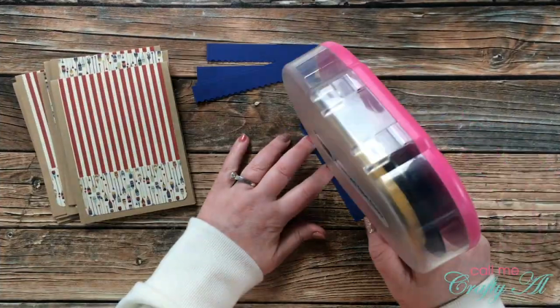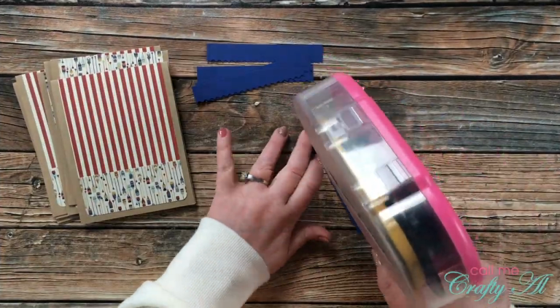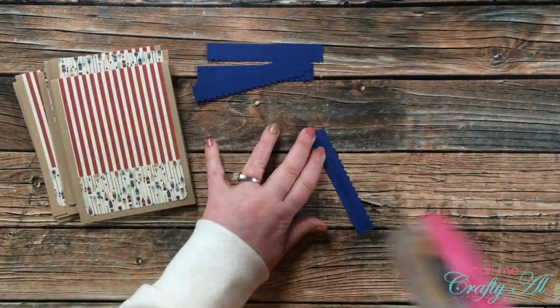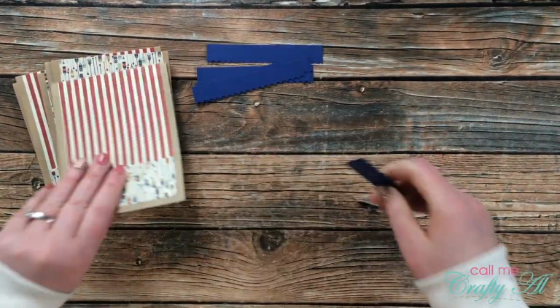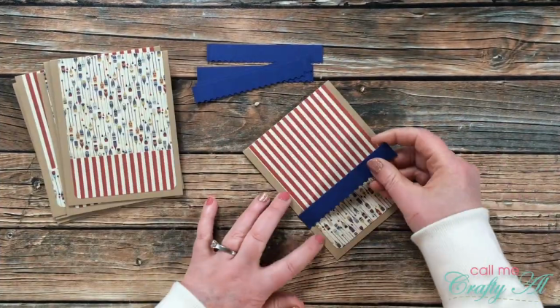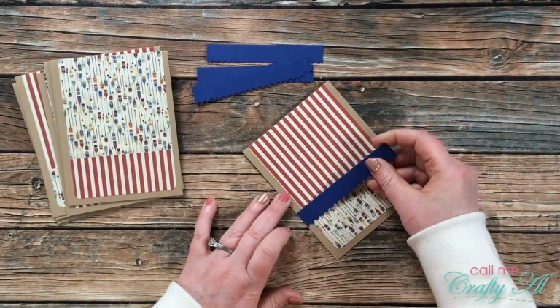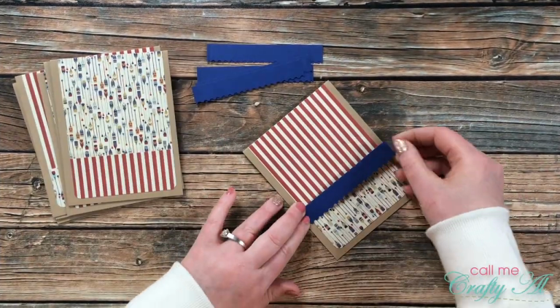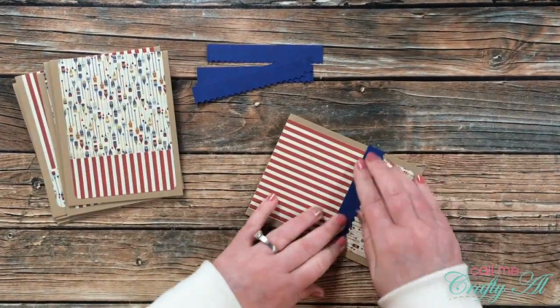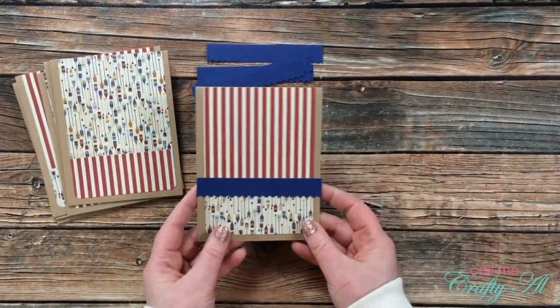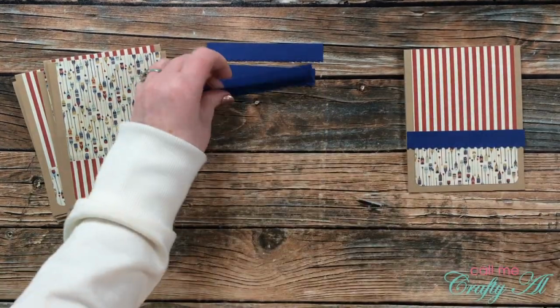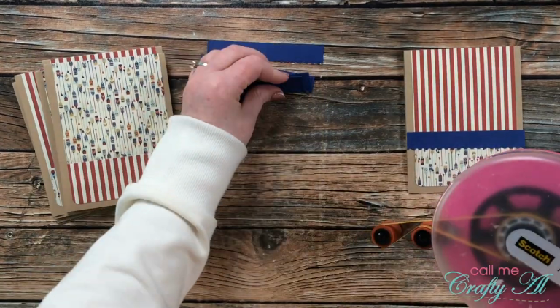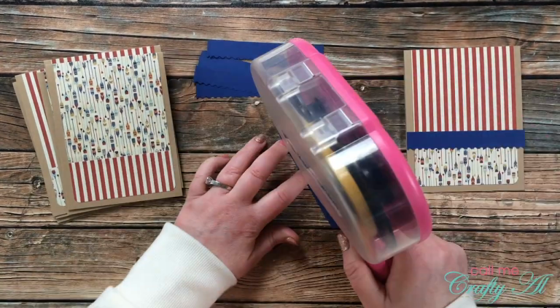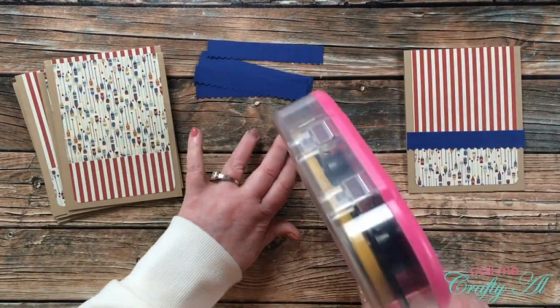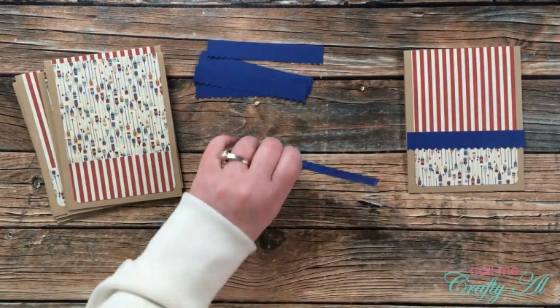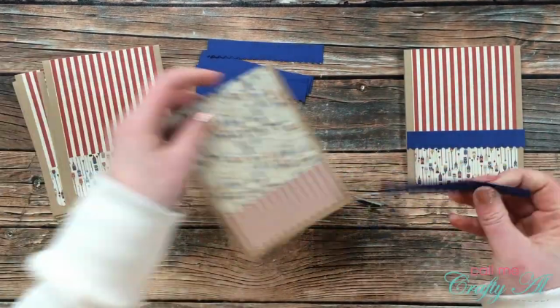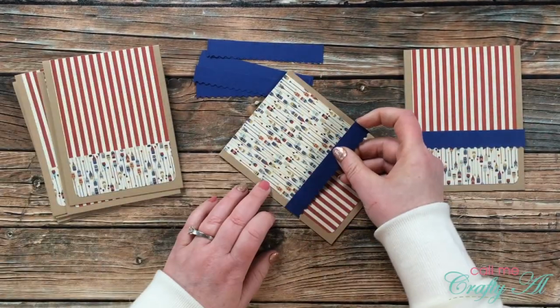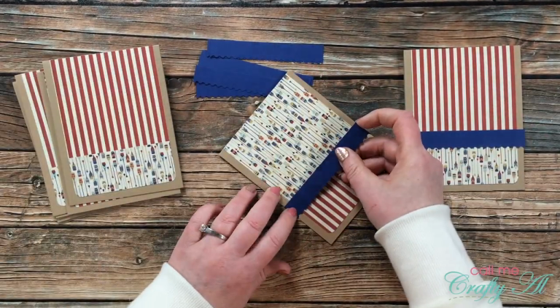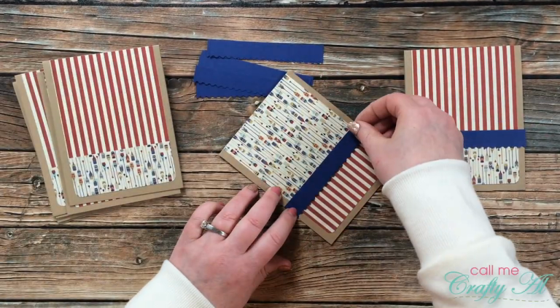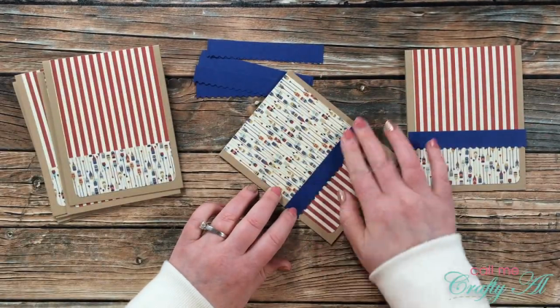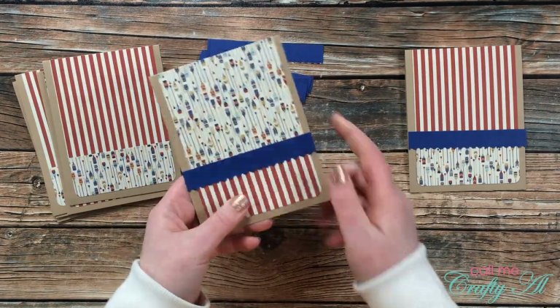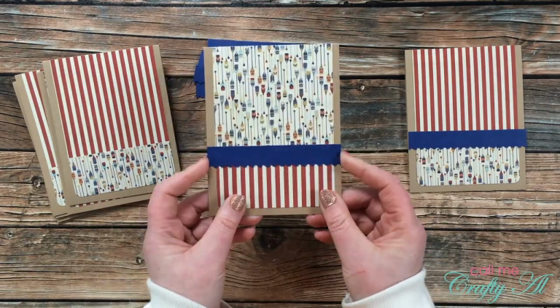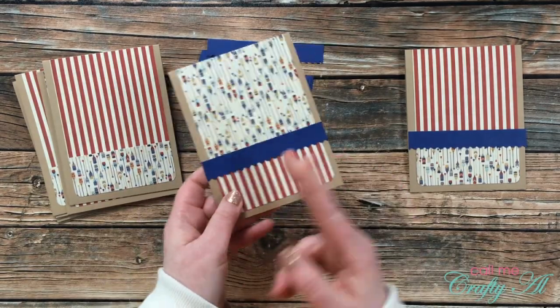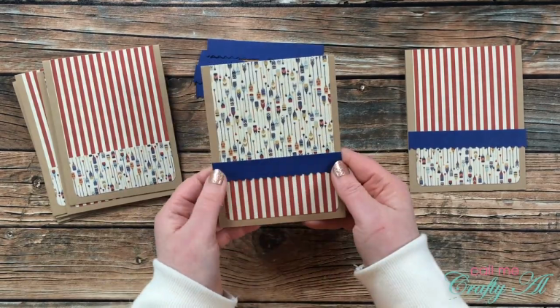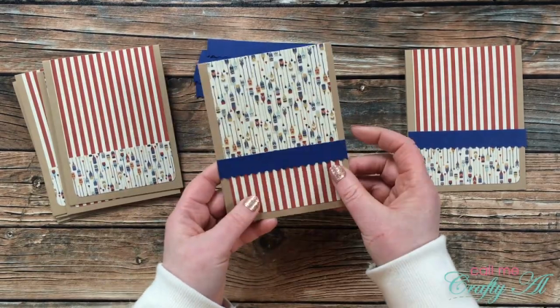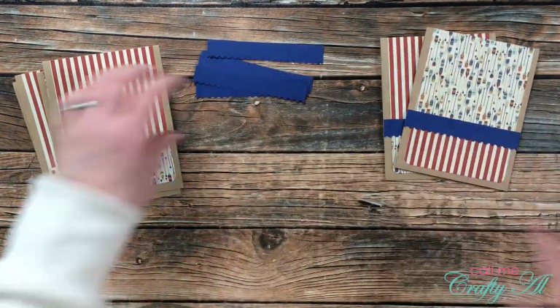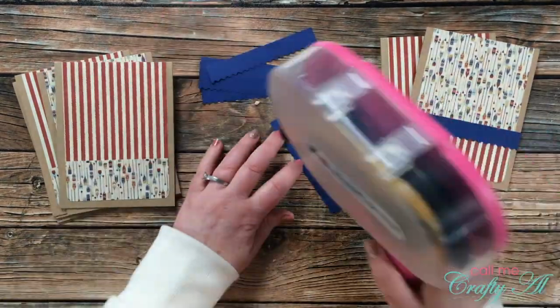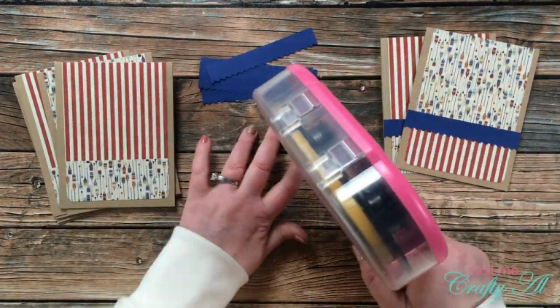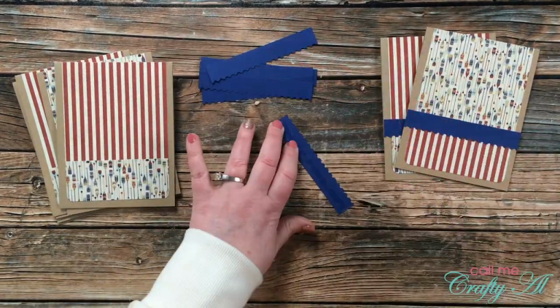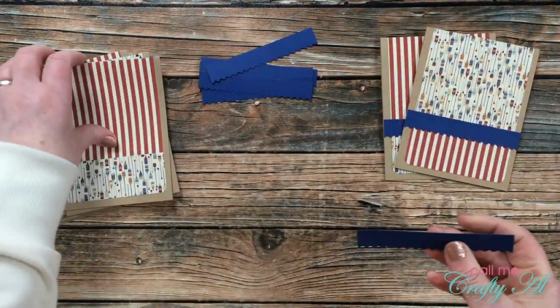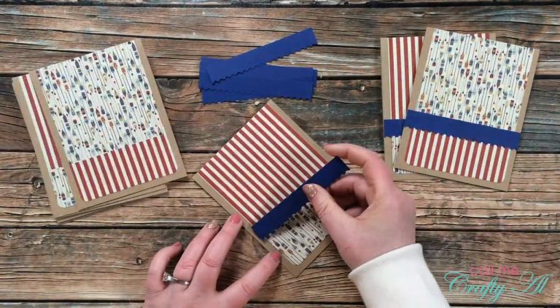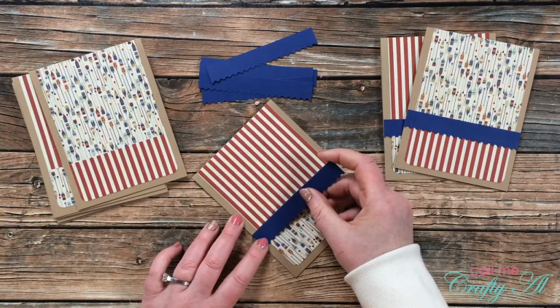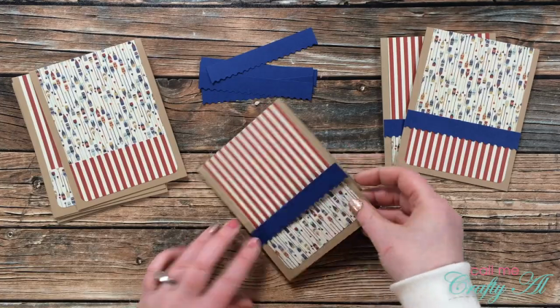Once all pattern paper was in place, I brought back in those border strips and adhered them across the cards. Some were a little too long for the card base, so I just snipped off the extra with small scissors.